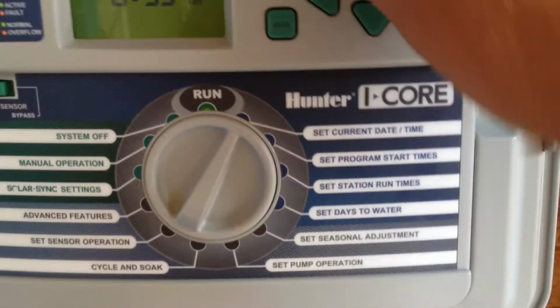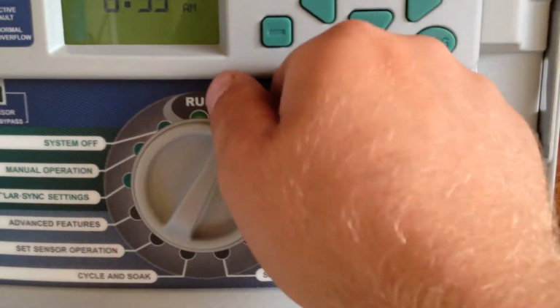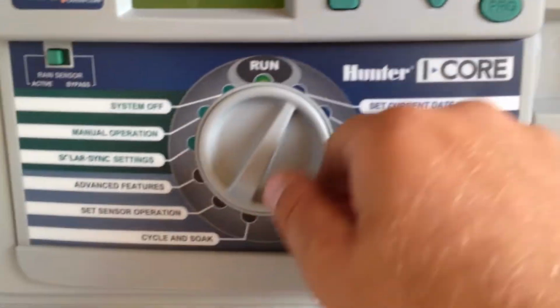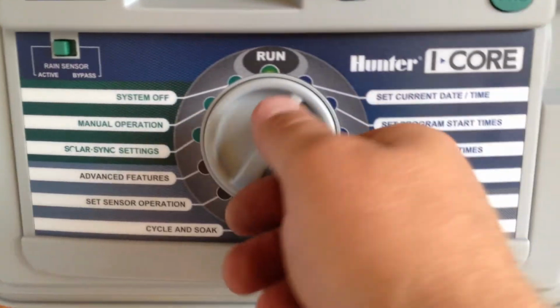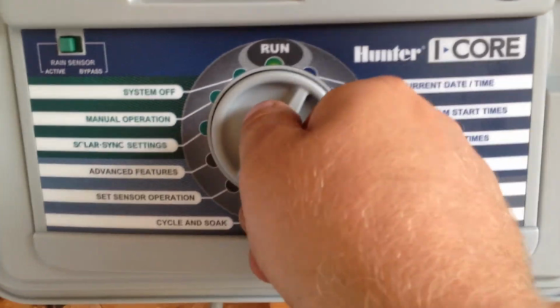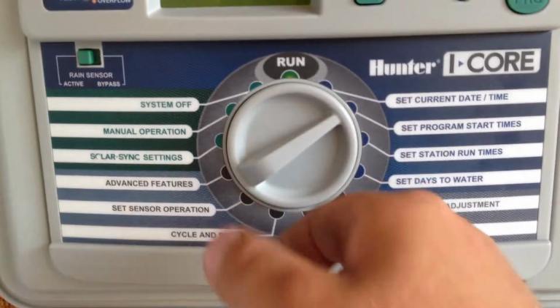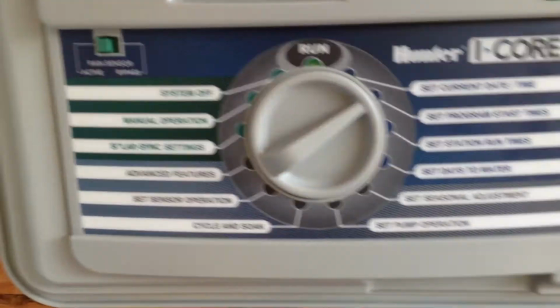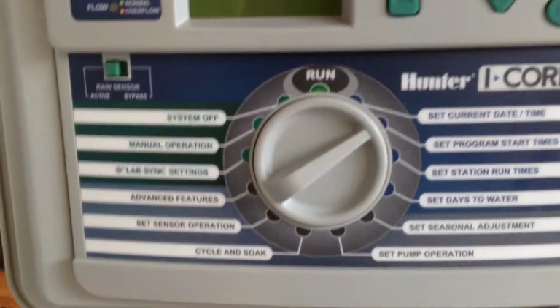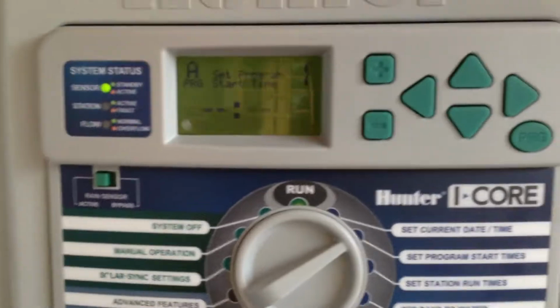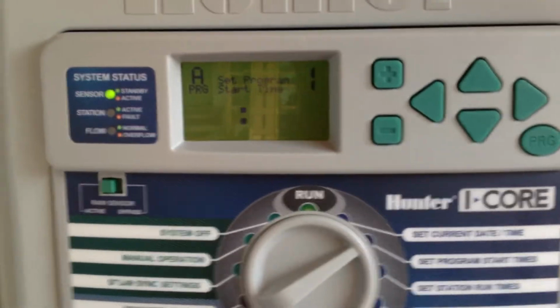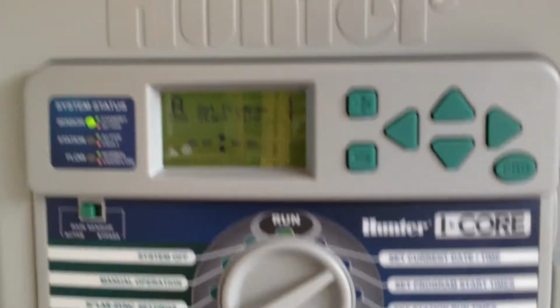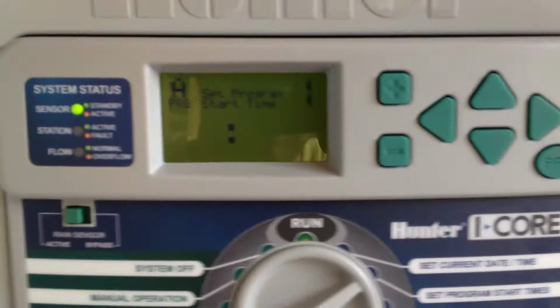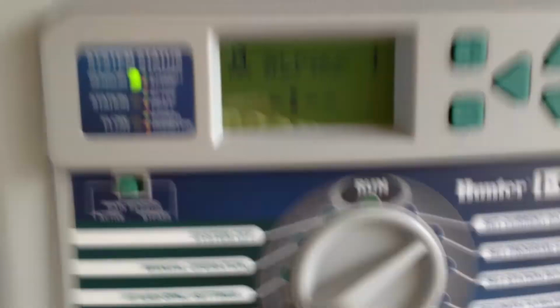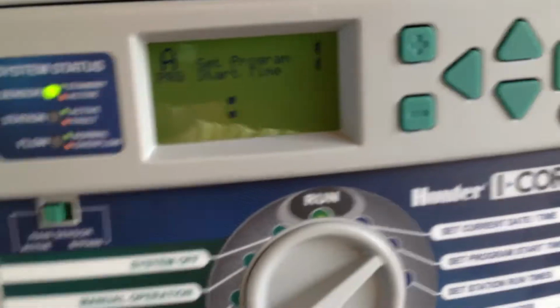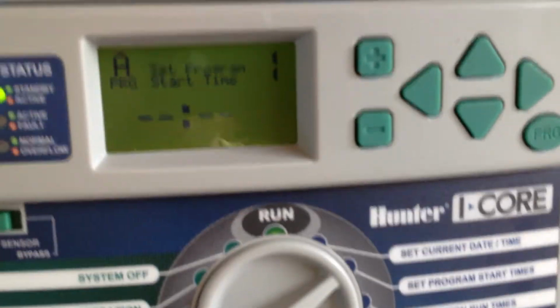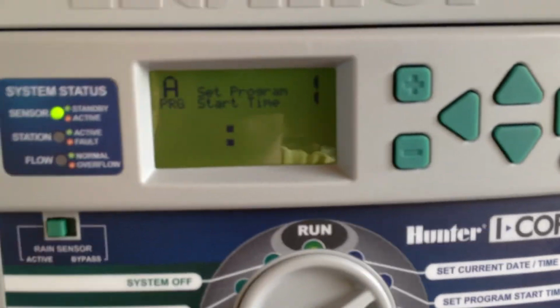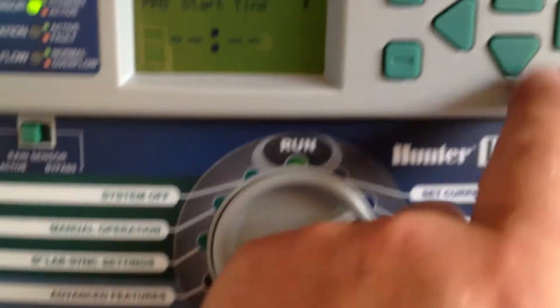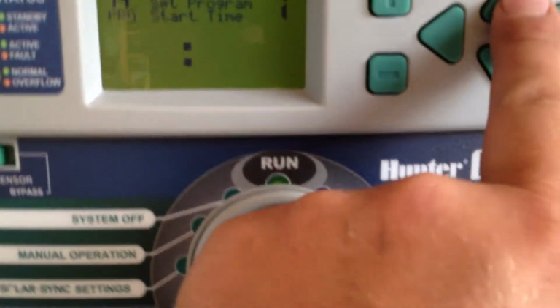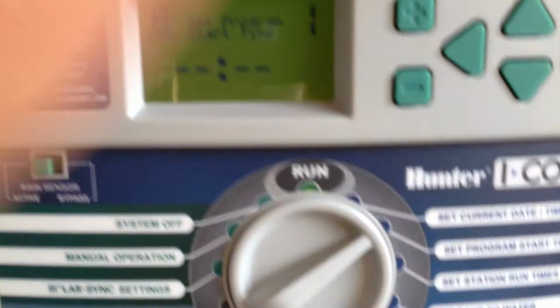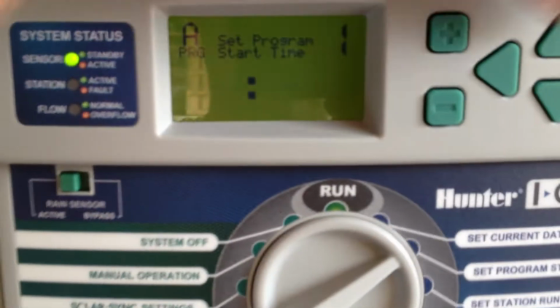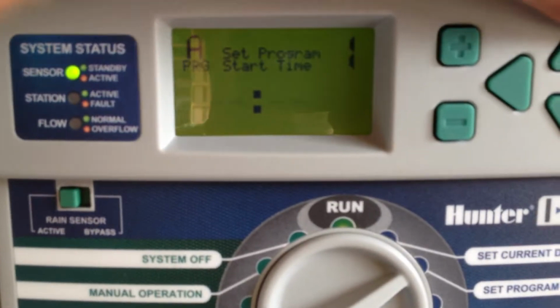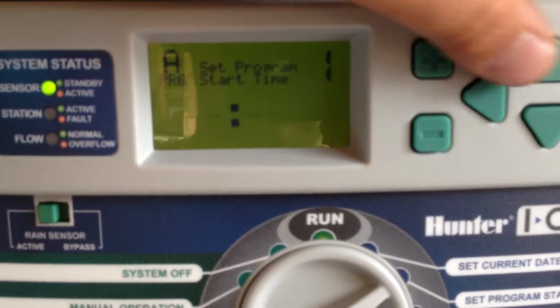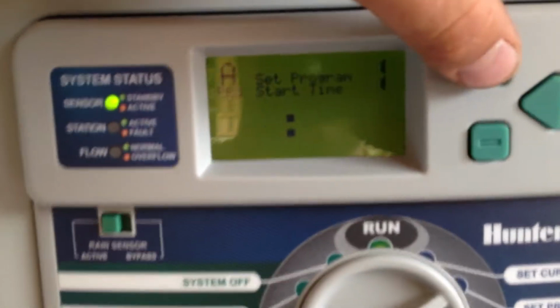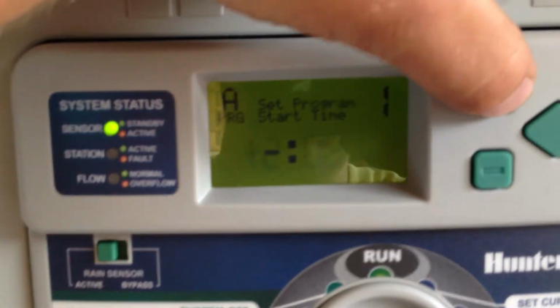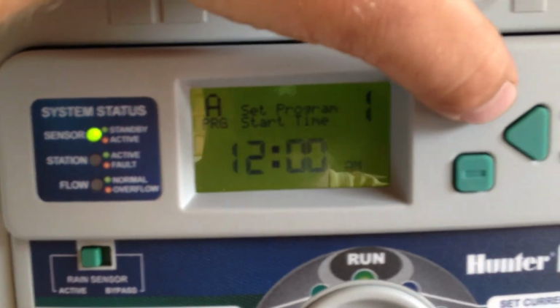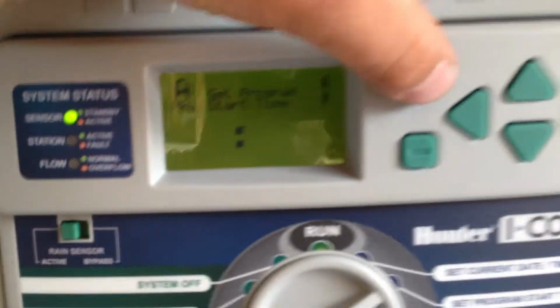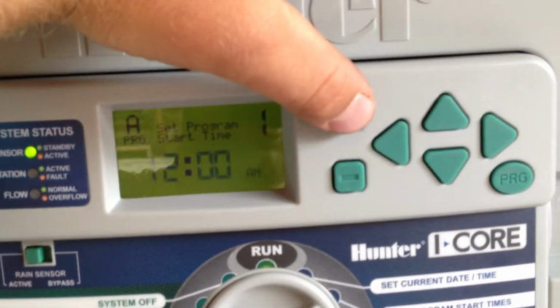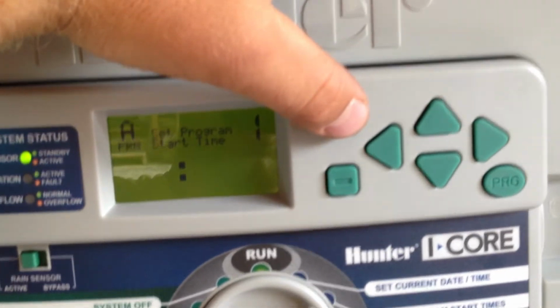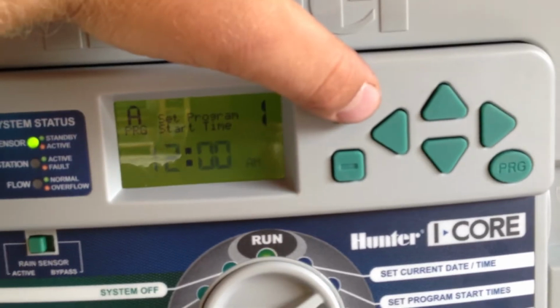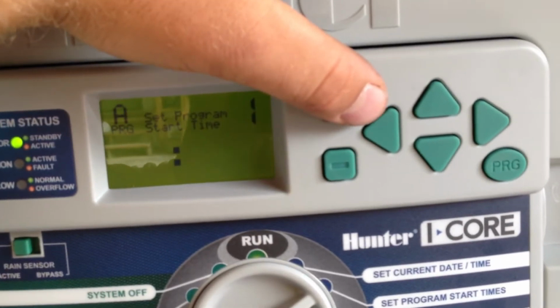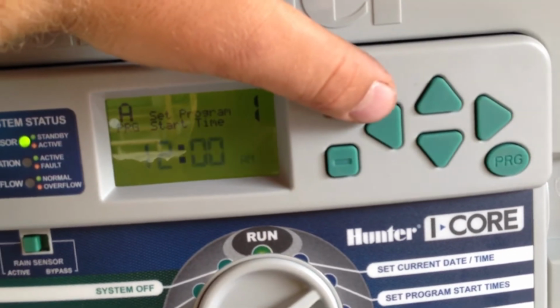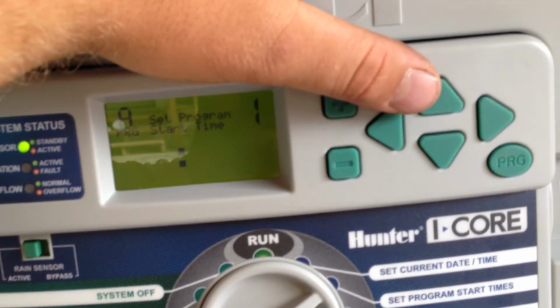Now I'll switch the dial to program start times. This has a lot of zones on it because this is a big controller. So I'm going to set one program start time — just hit plus and it'll be midnight.